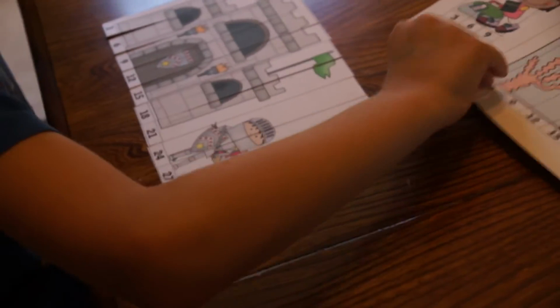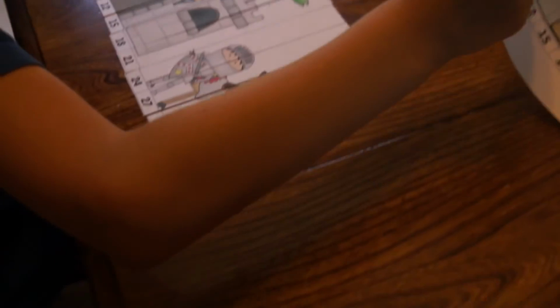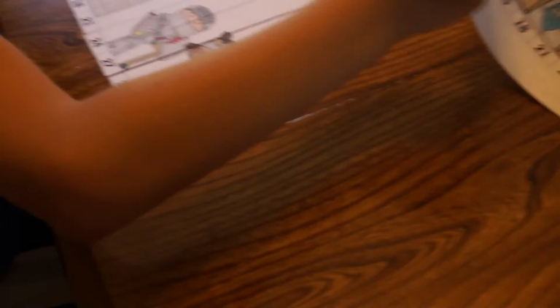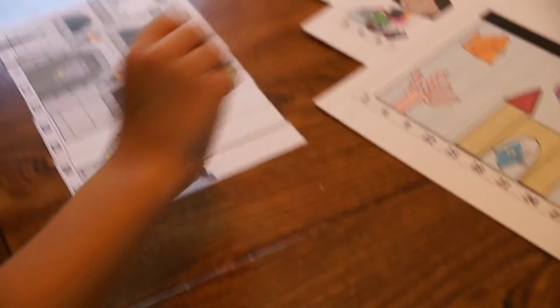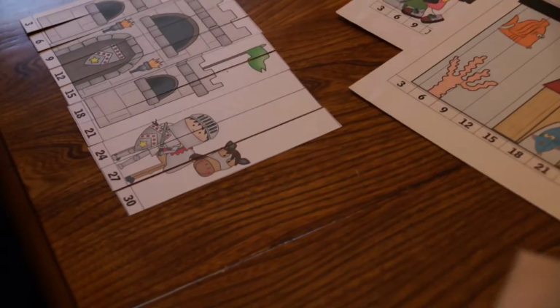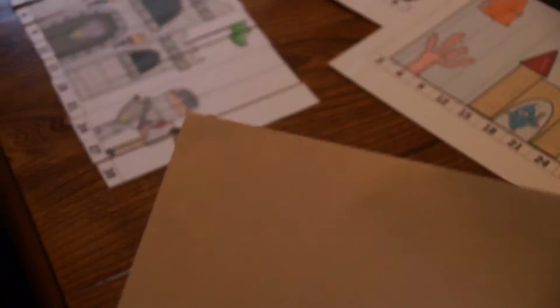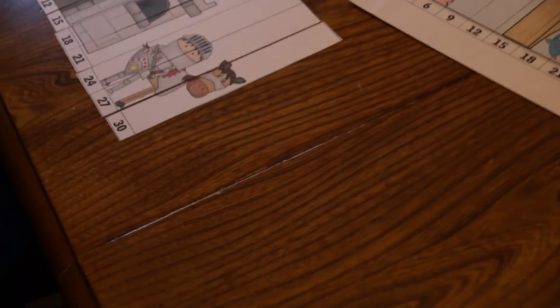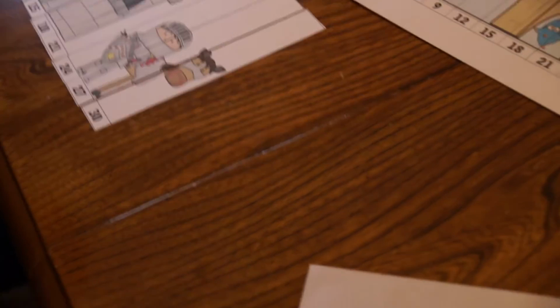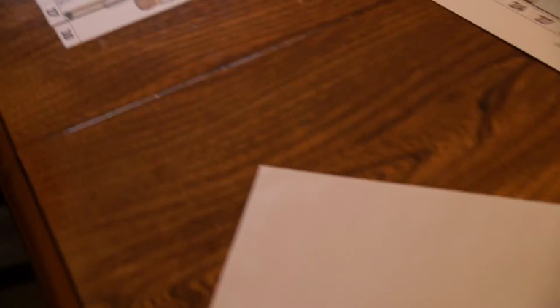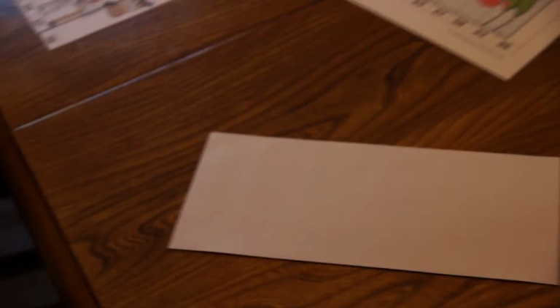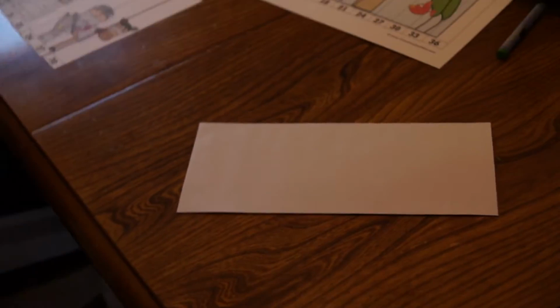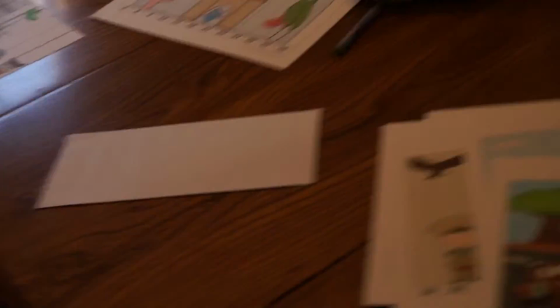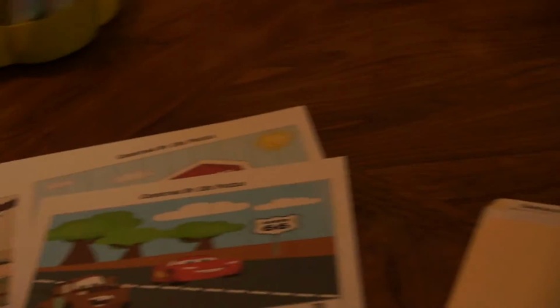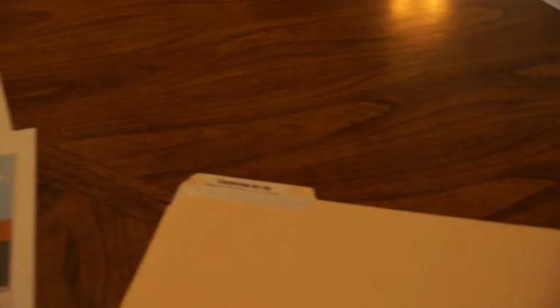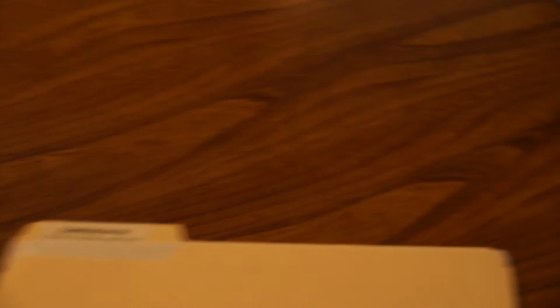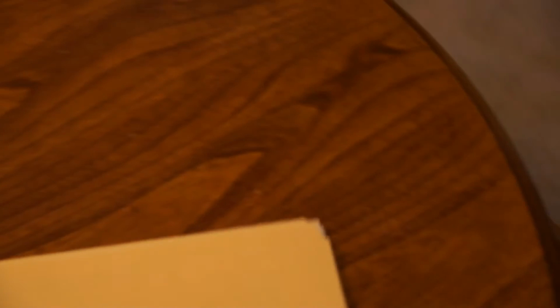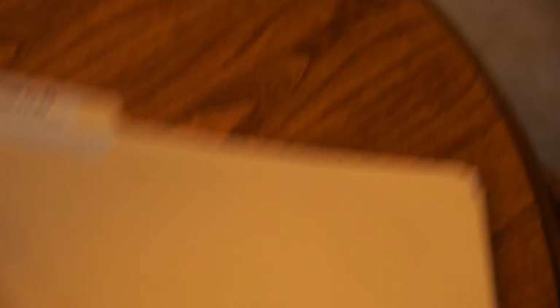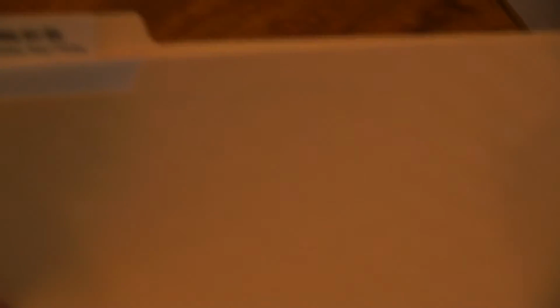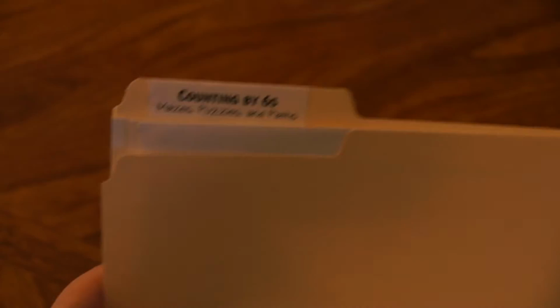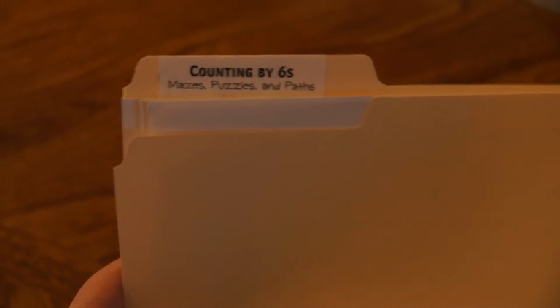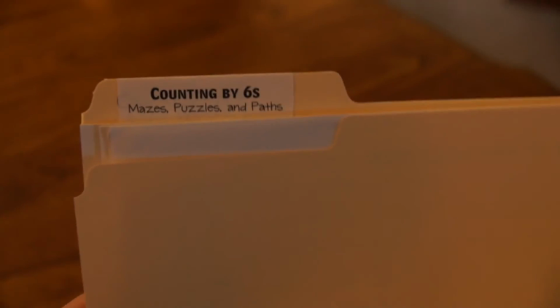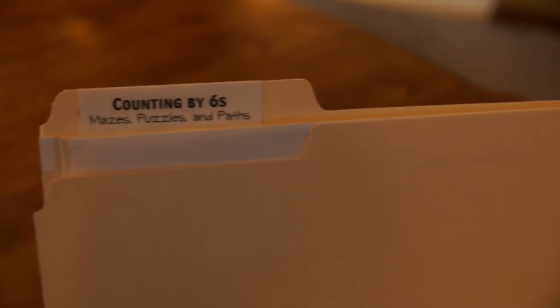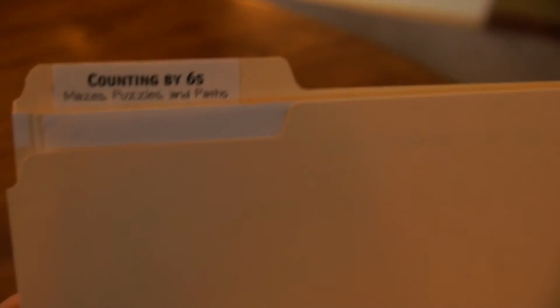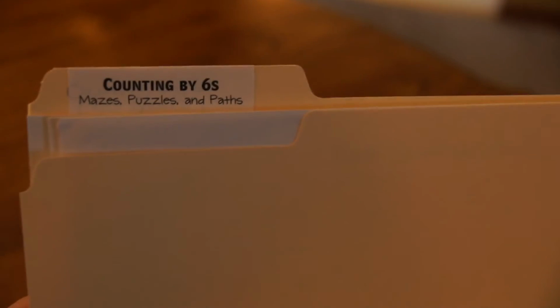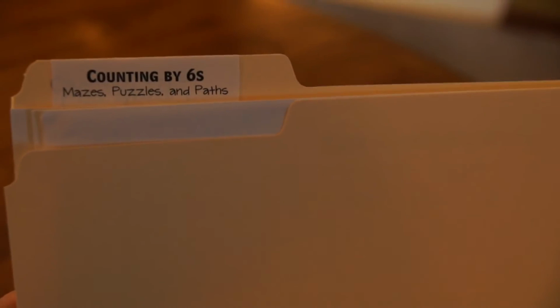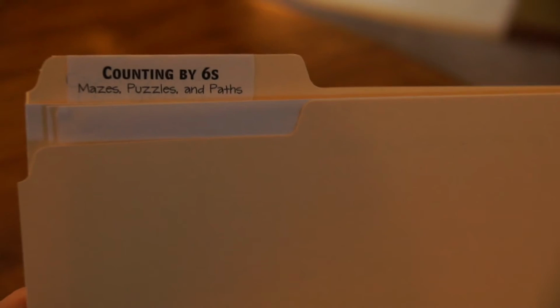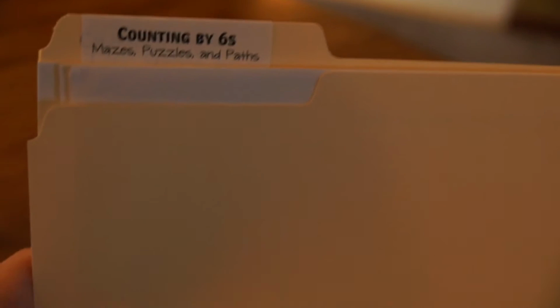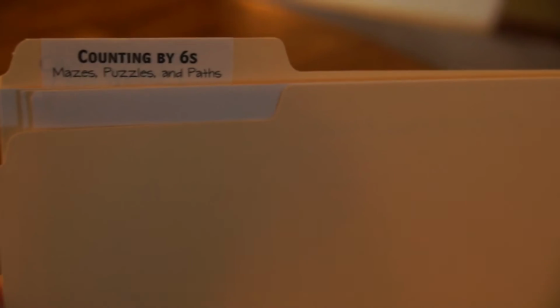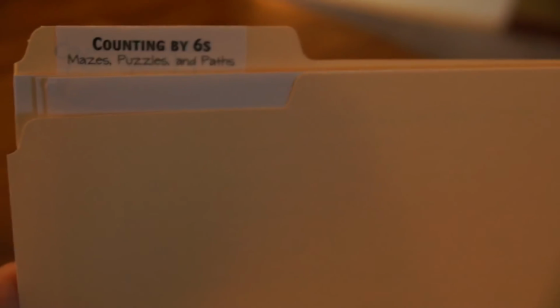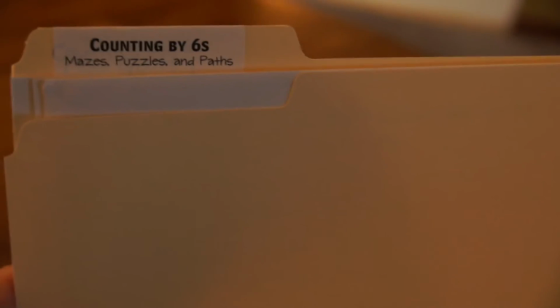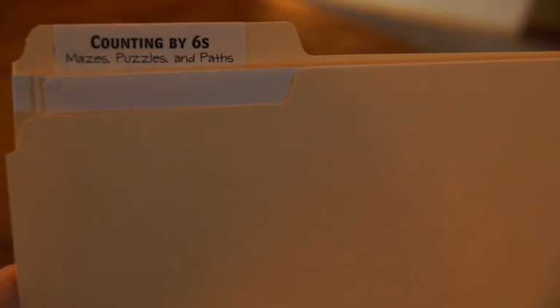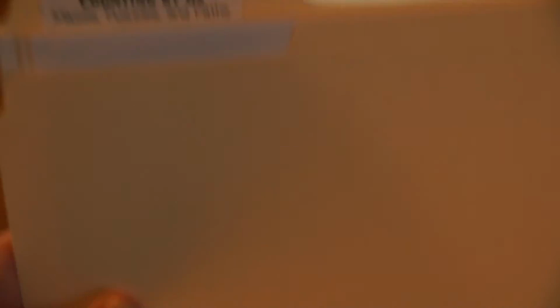Then we stick all the counting by threes pieces in an envelope. I put the envelope in a folder, which holds all my counting by materials. So this folder for counting by sixes has our mazes, puzzles, and paths.